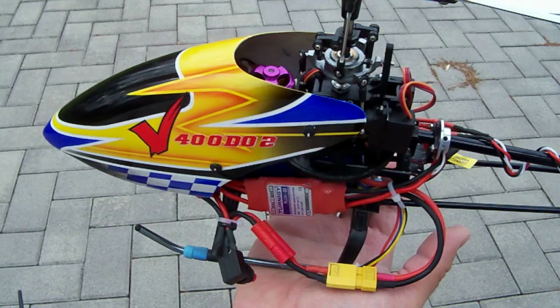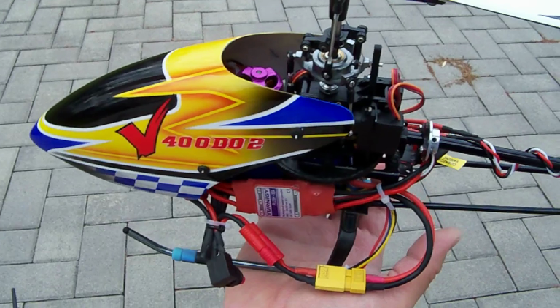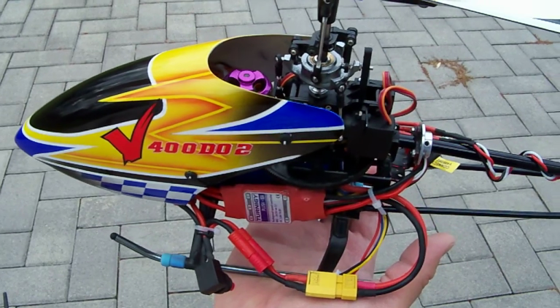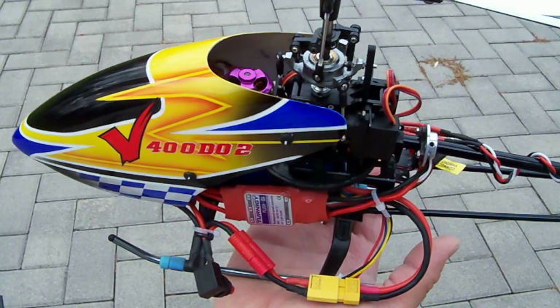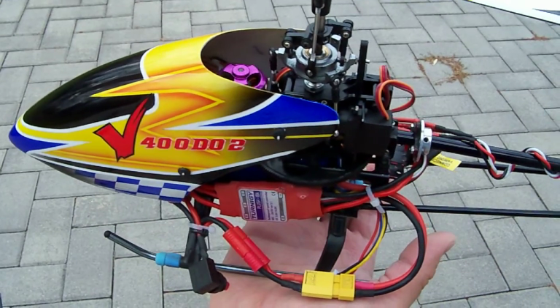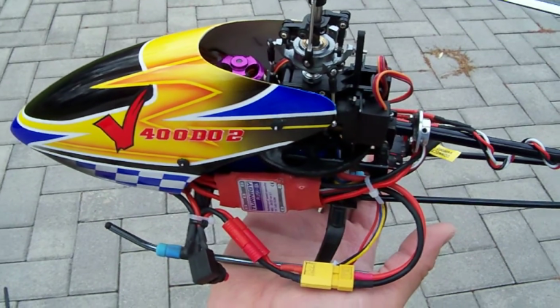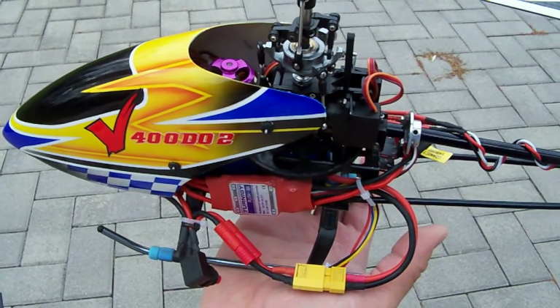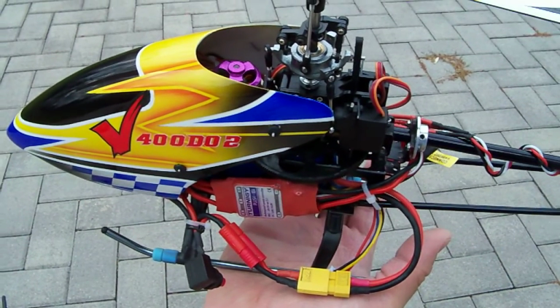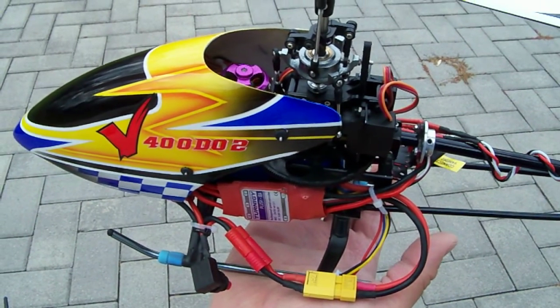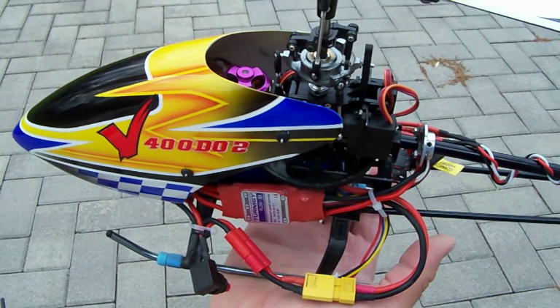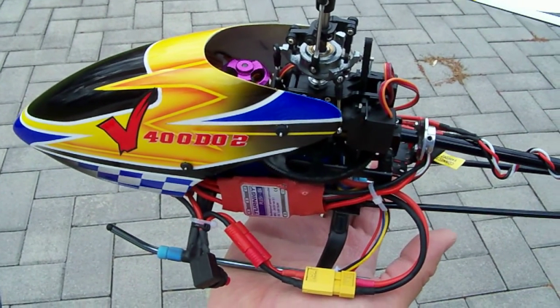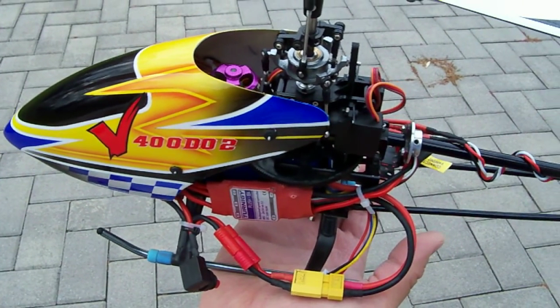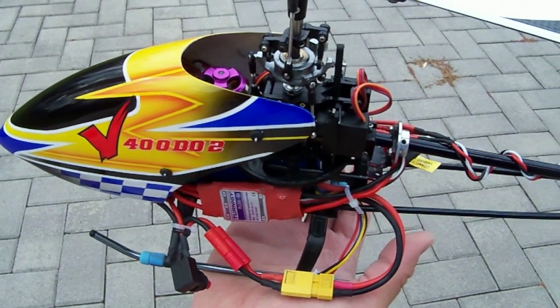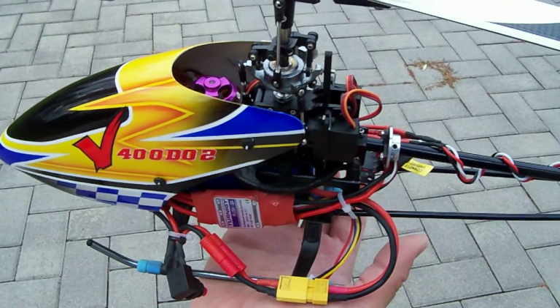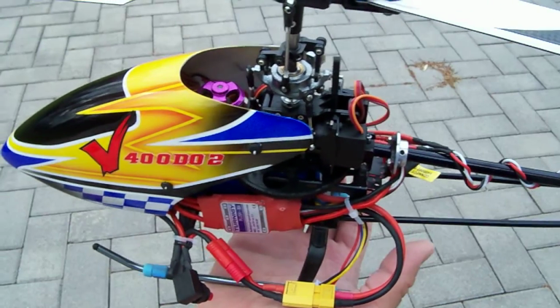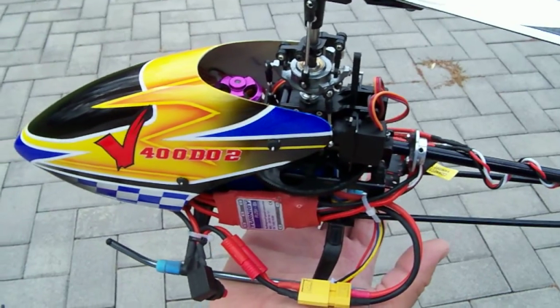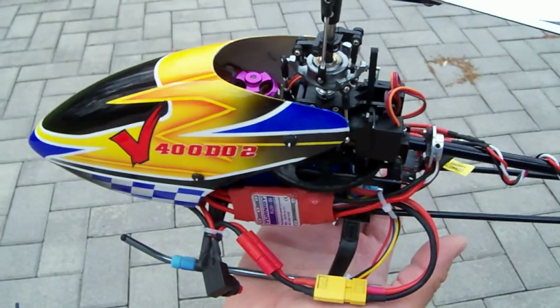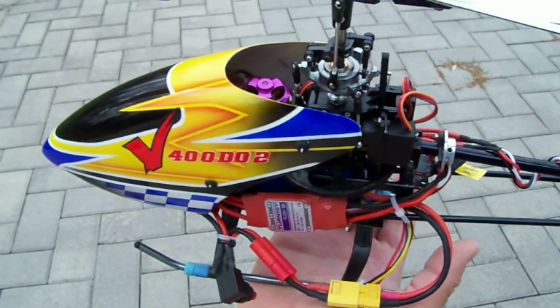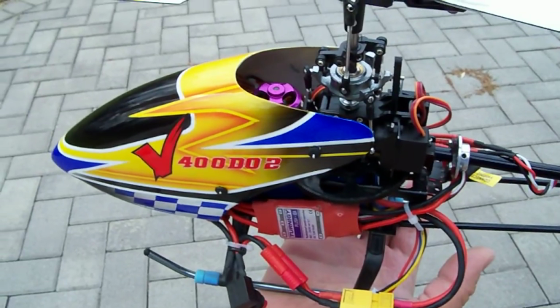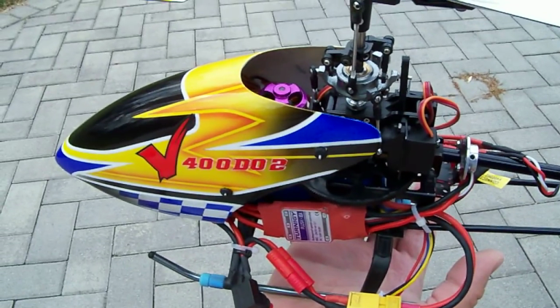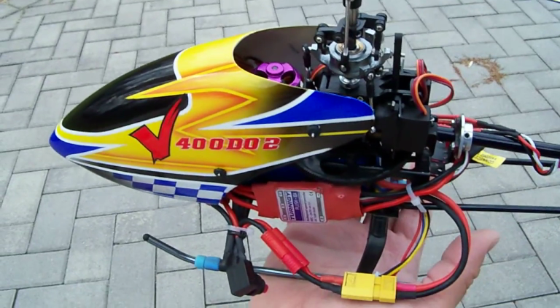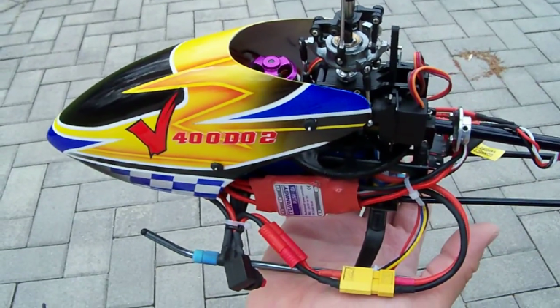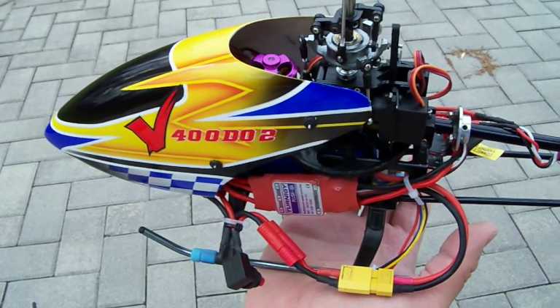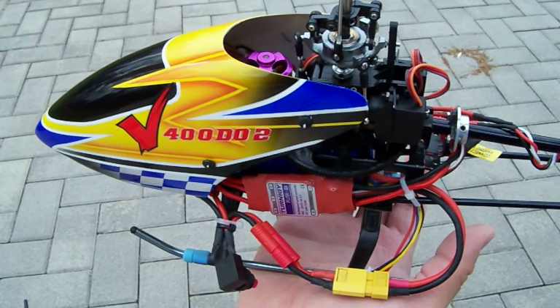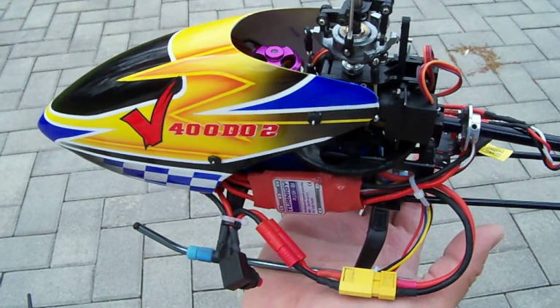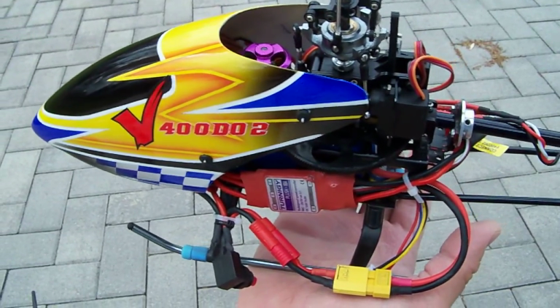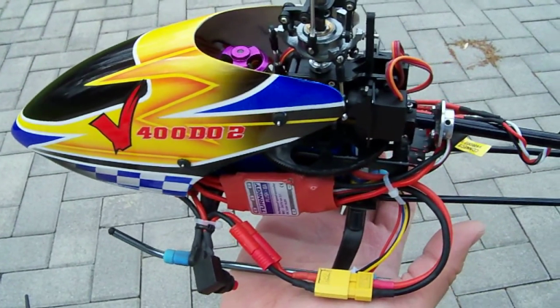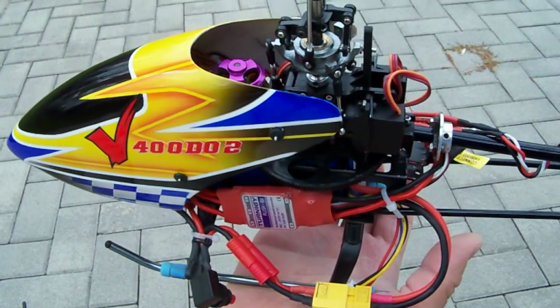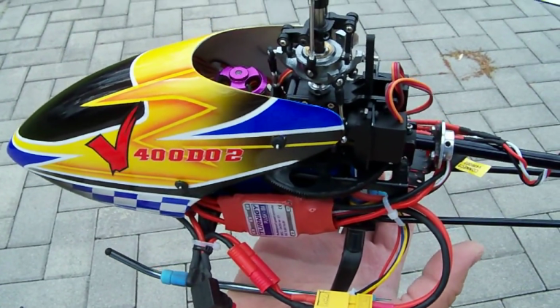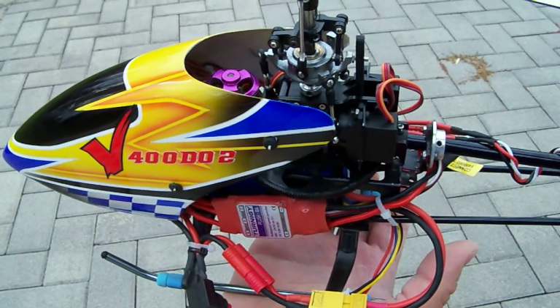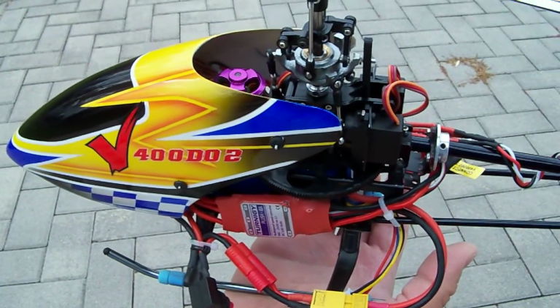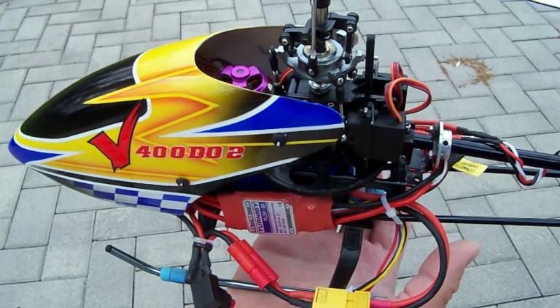This is rtfheli.com here today, and we're going to go over our latest mod for the new Walkera 2.4 GHz V400D02.